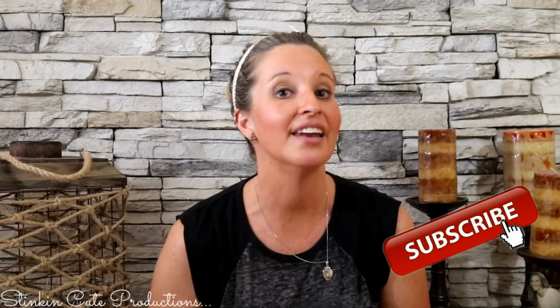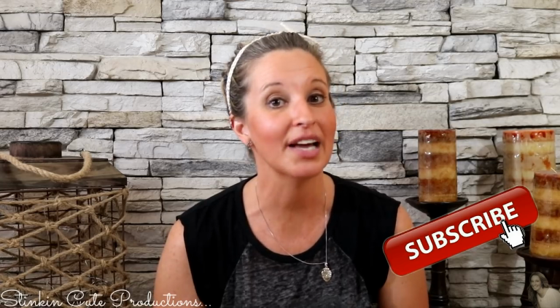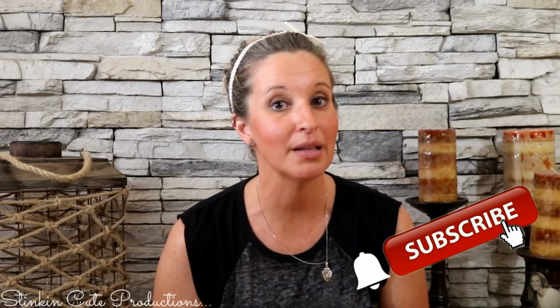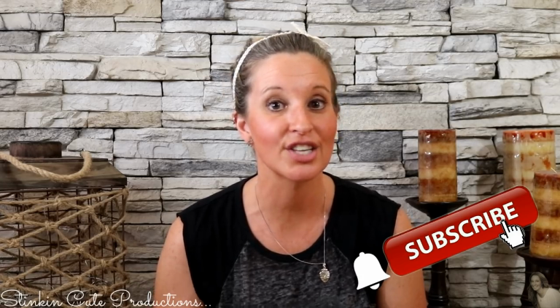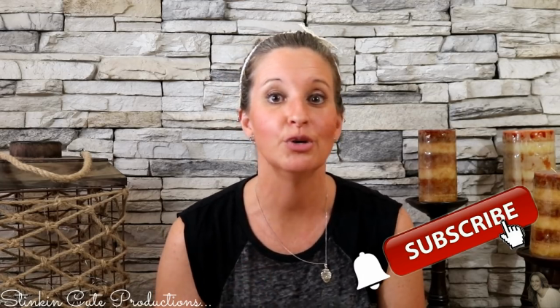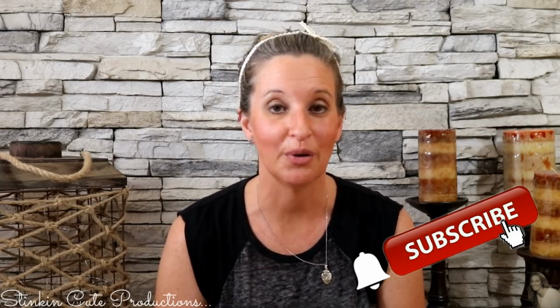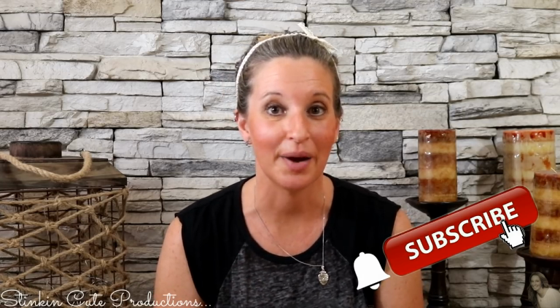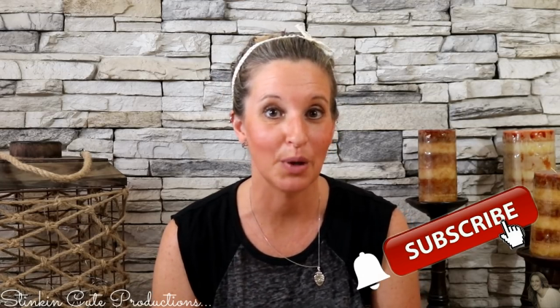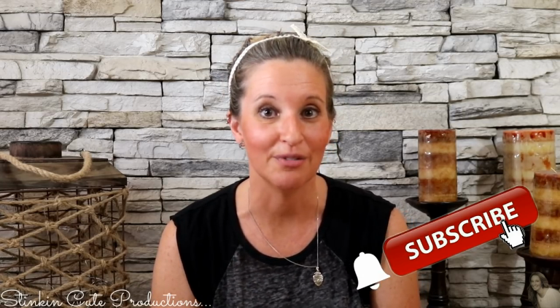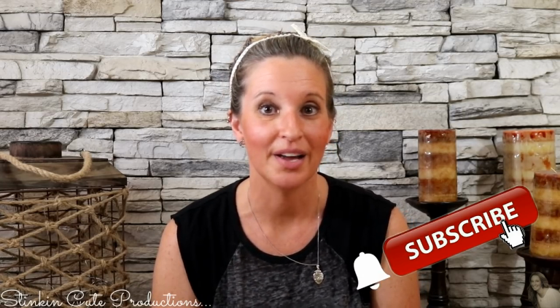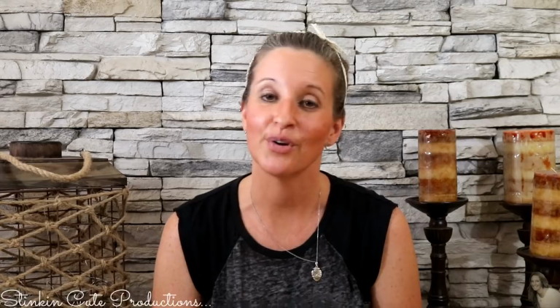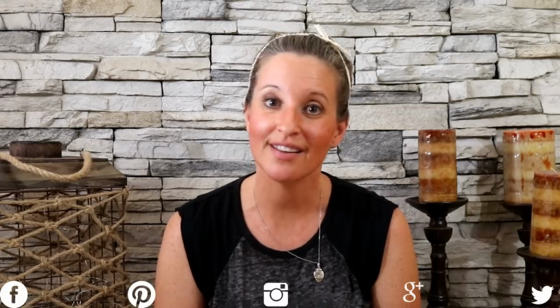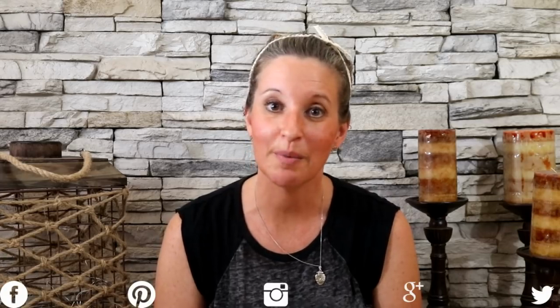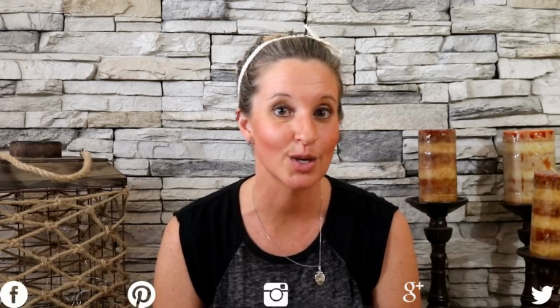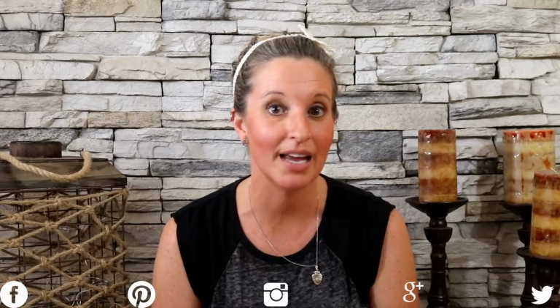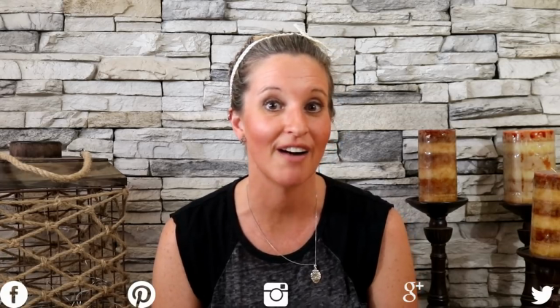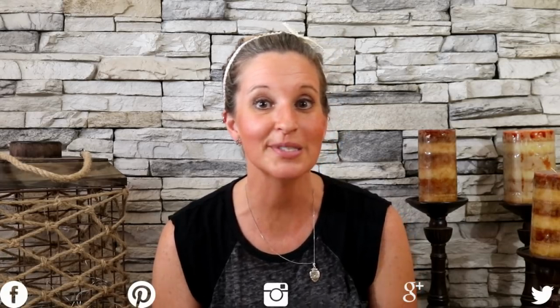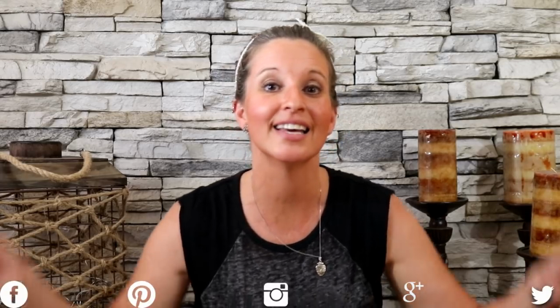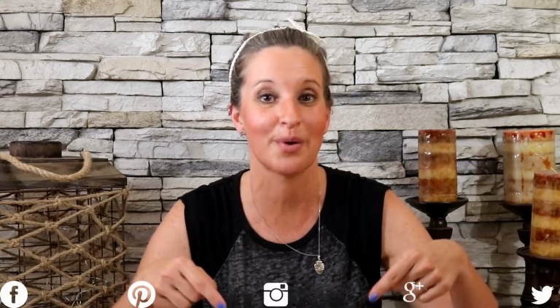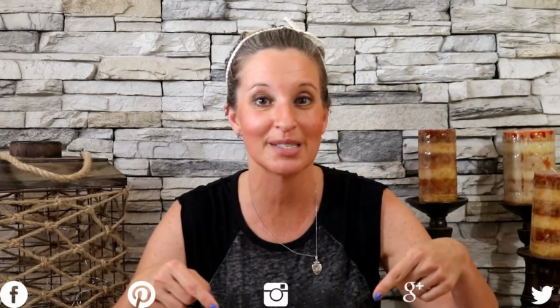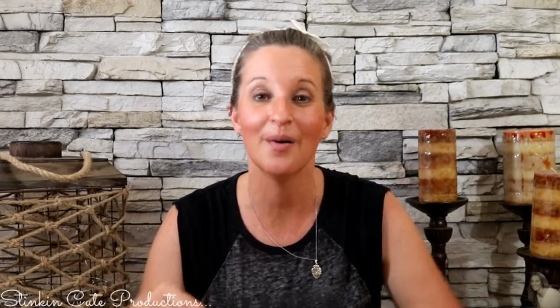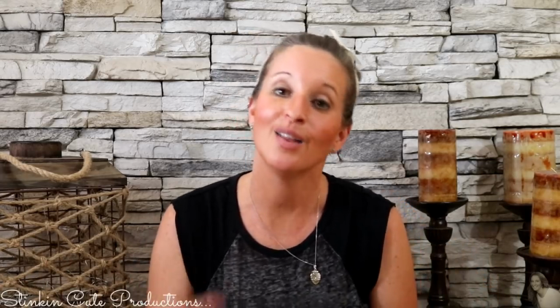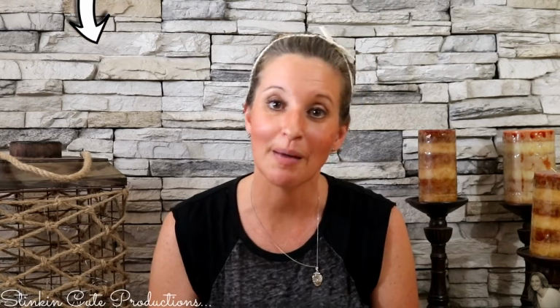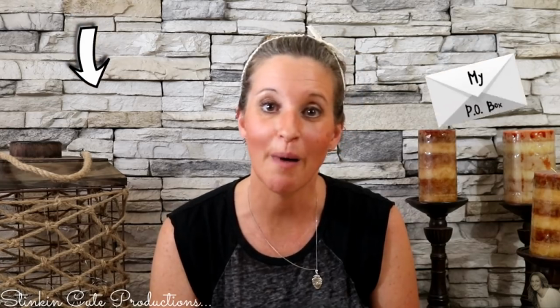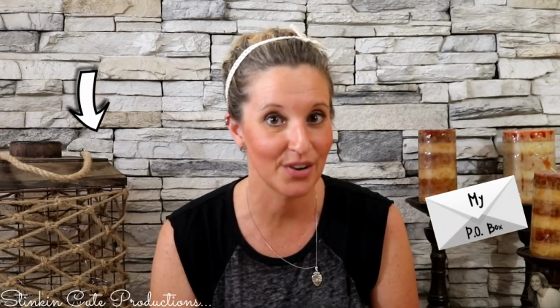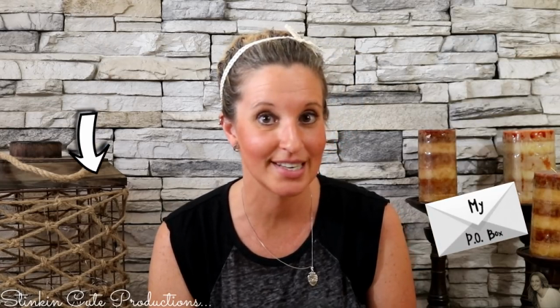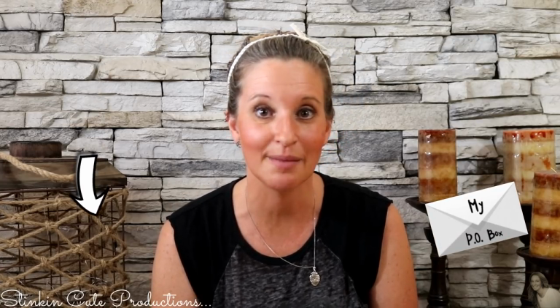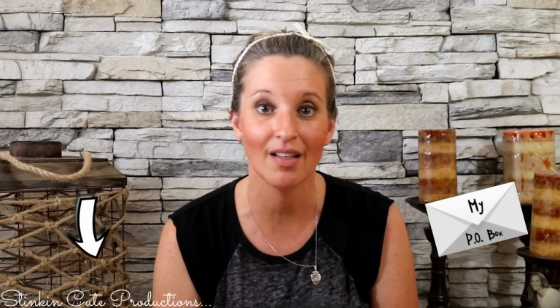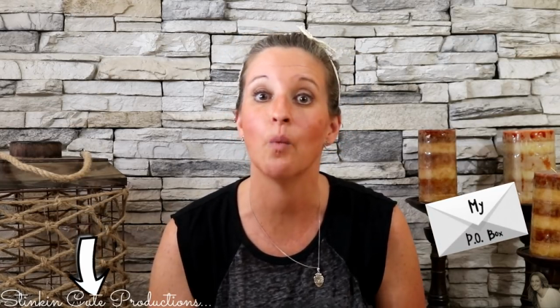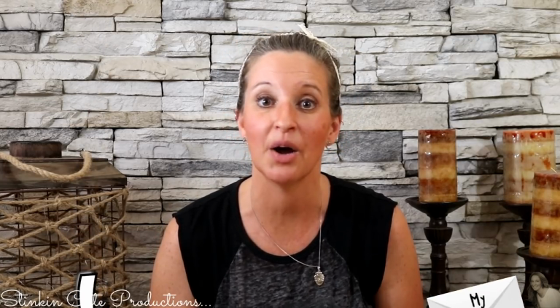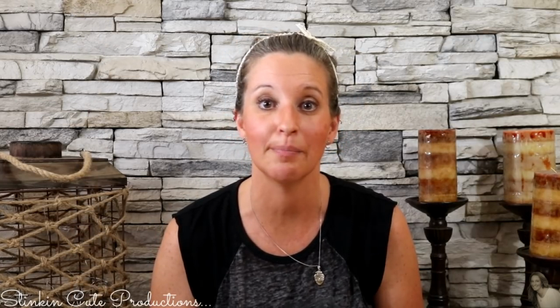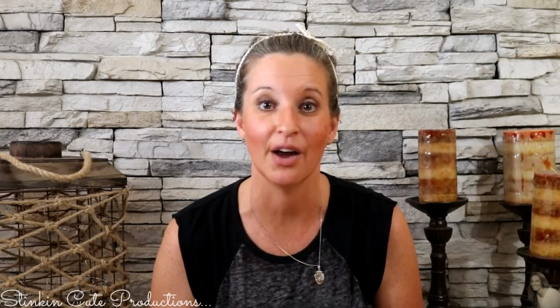If you click it when the bell appears, YouTube will notify you when I'm uploading a new video. If you're interested in following me on social media, you can find those links in the description box below, along with my P.O. Box if you're interested in sending me mail and watching me open it in a video.